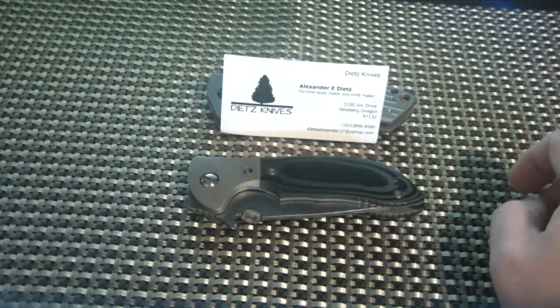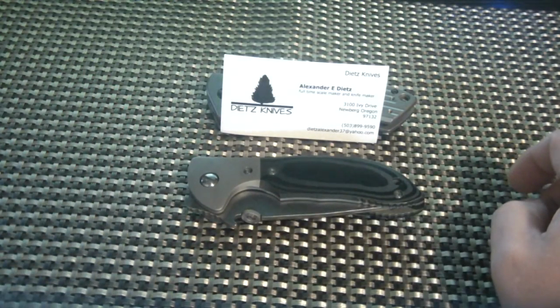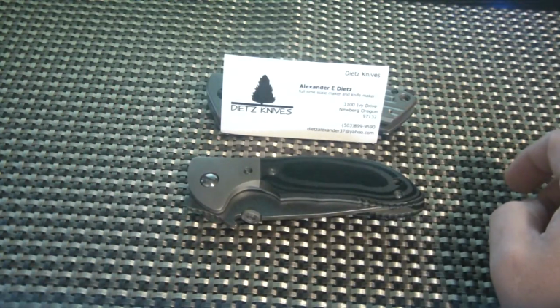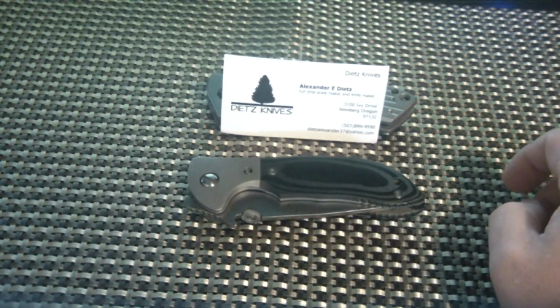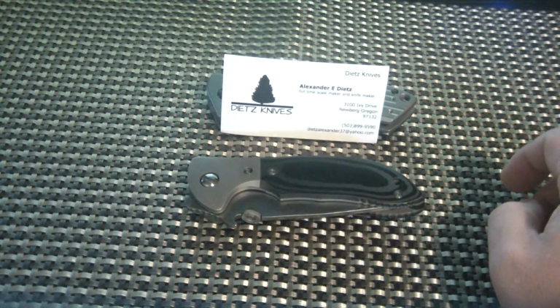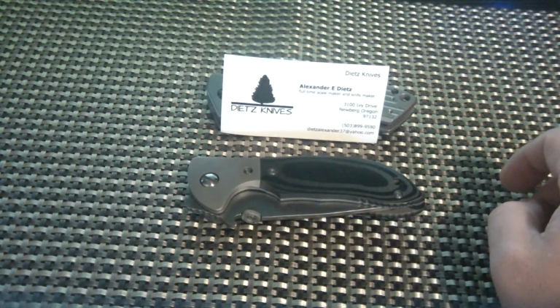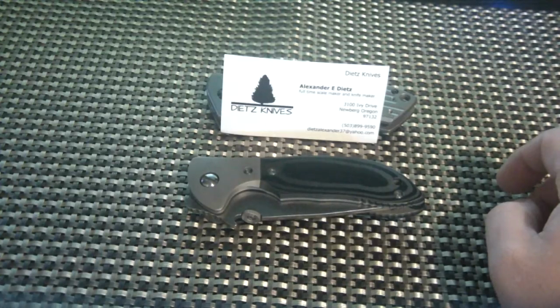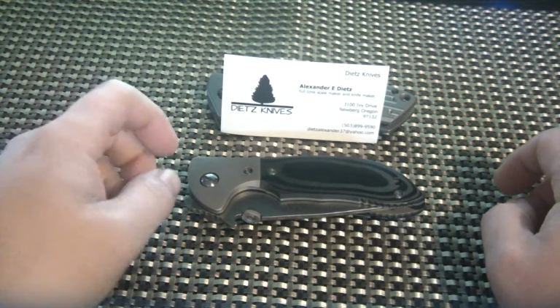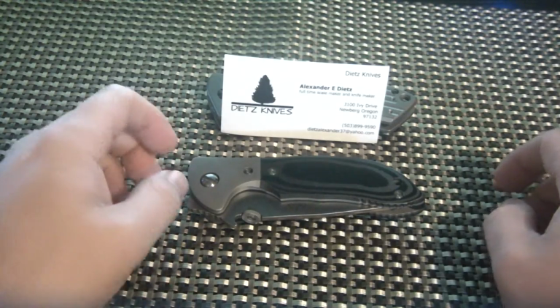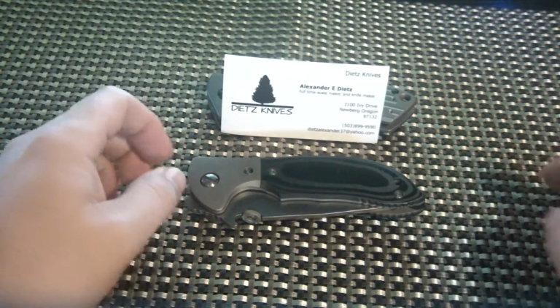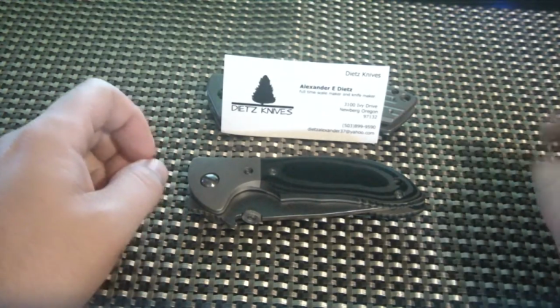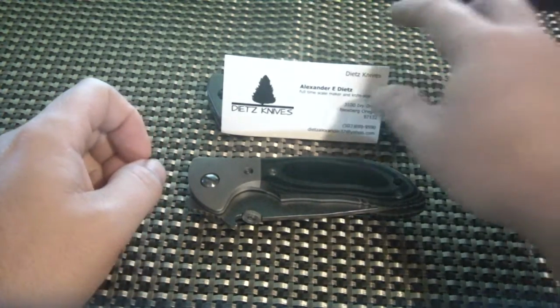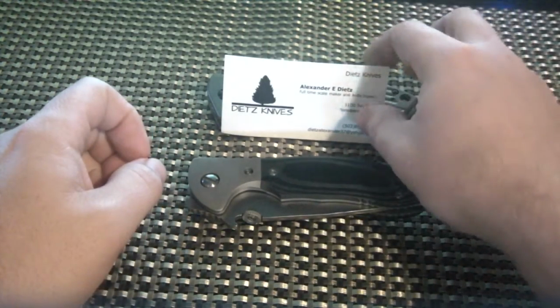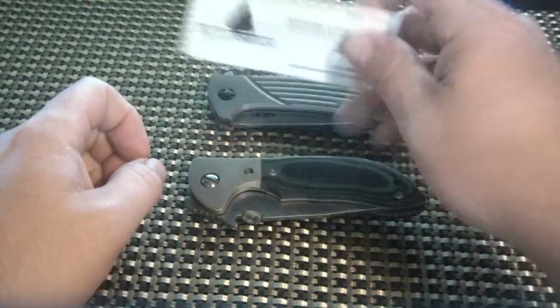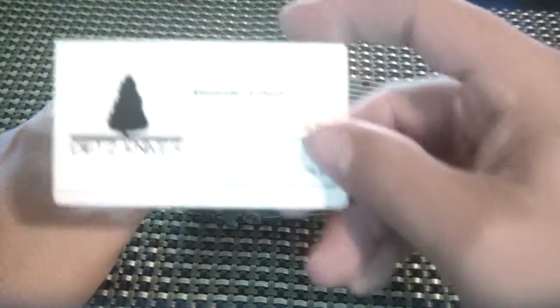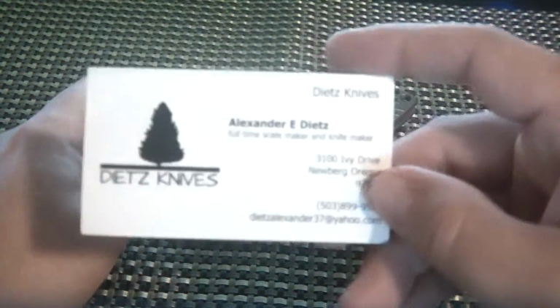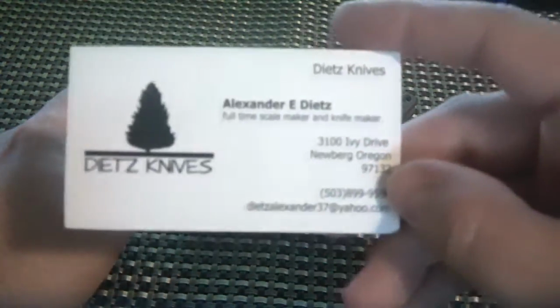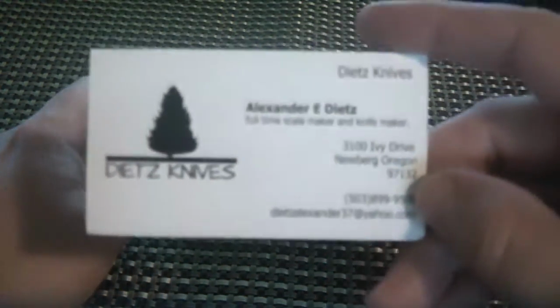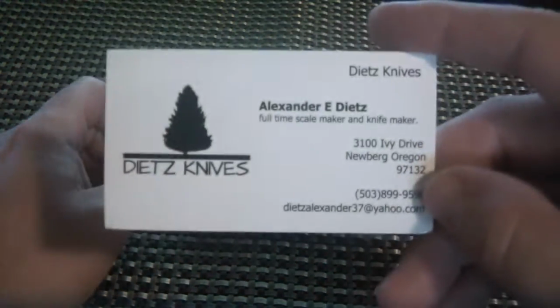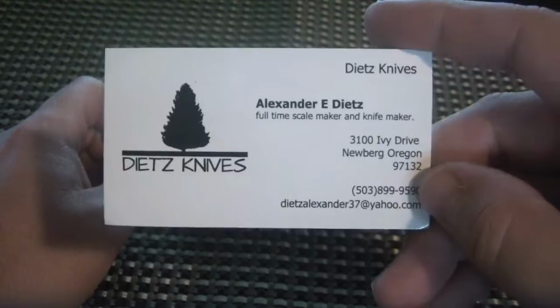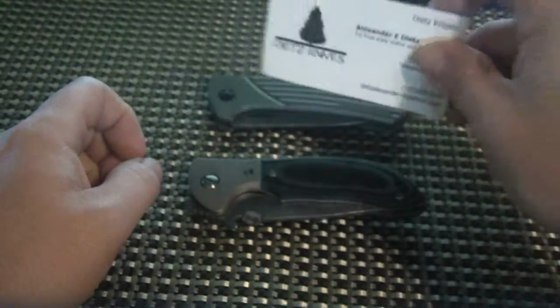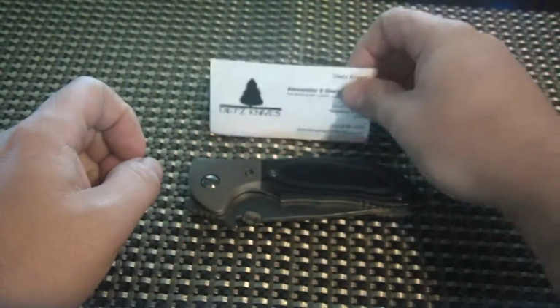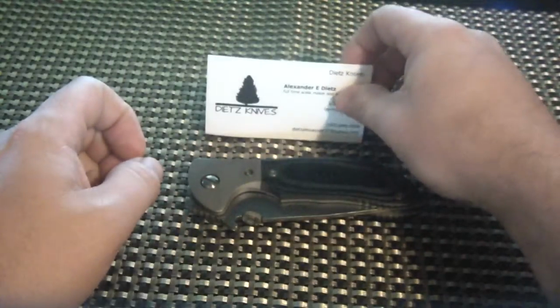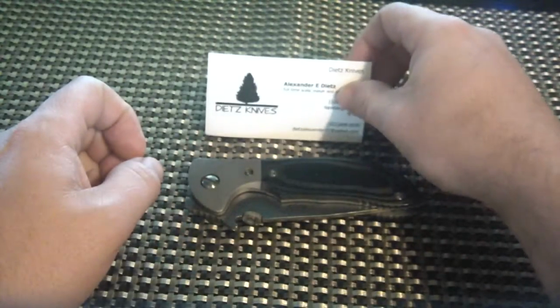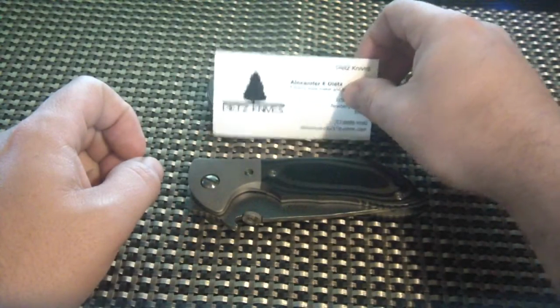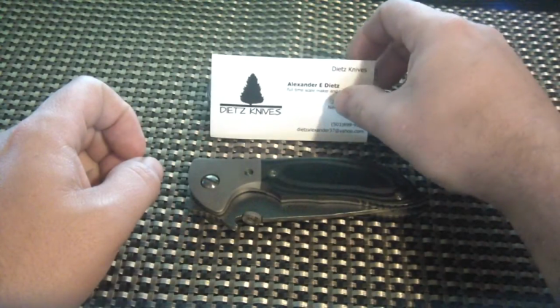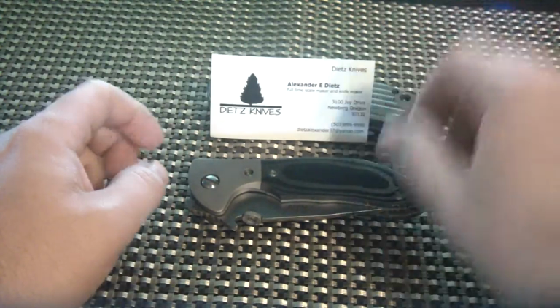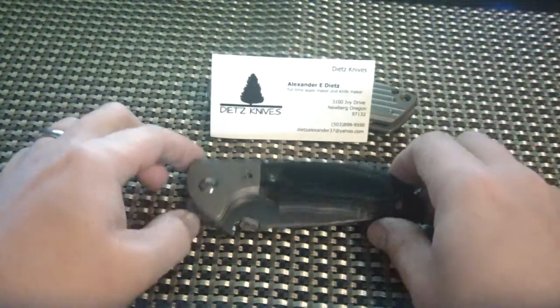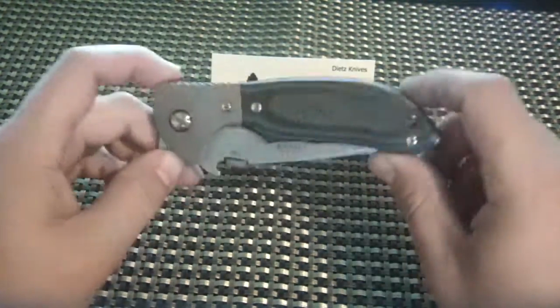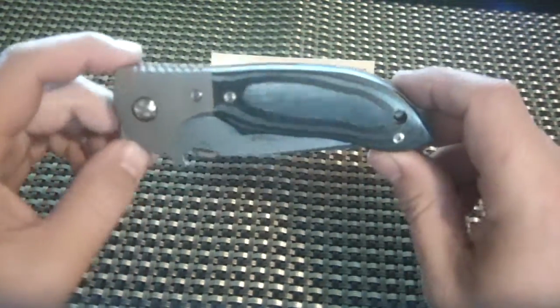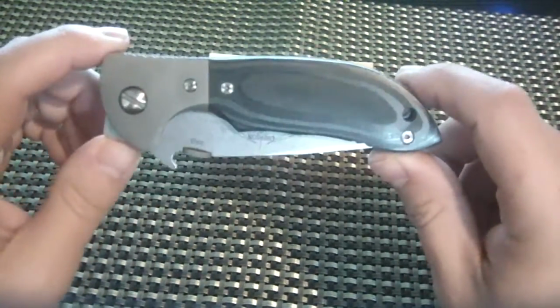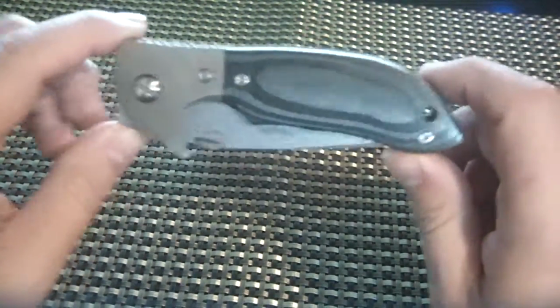Just got this in. You can see this business card here — some of you I'm sure are familiar with. This is Alex Dietz's business card, and this was a knife that he pimped. It is an Emerson Mini Commander.